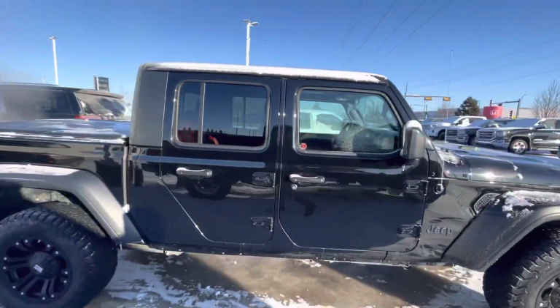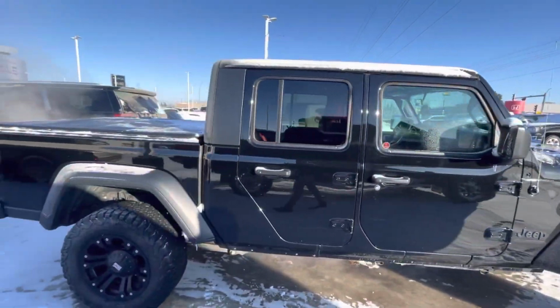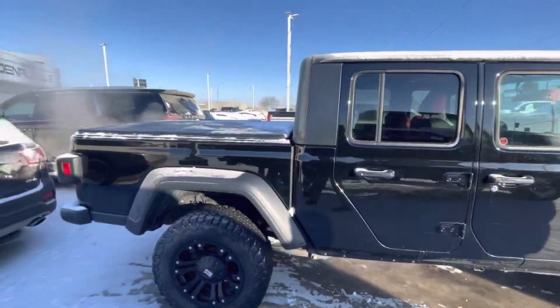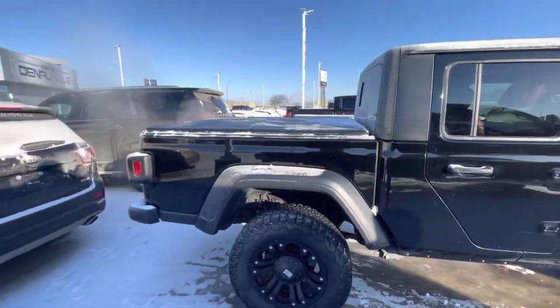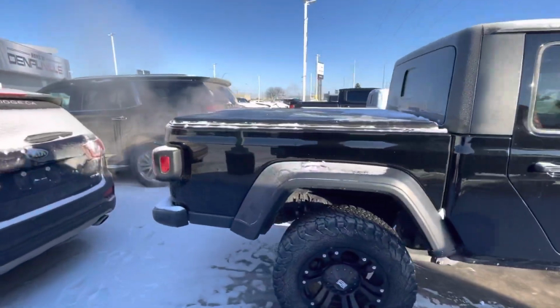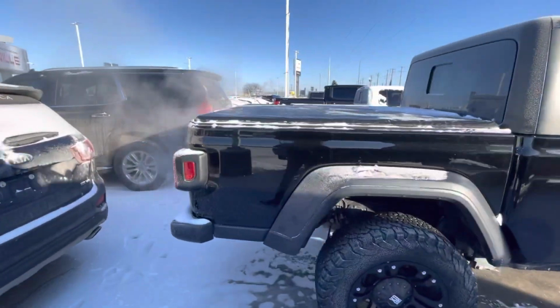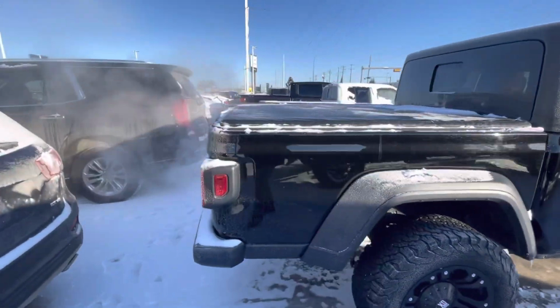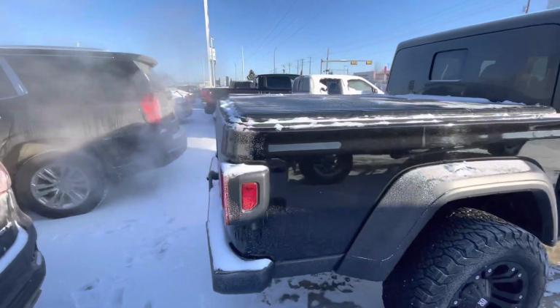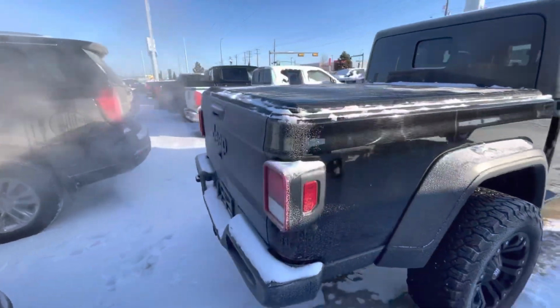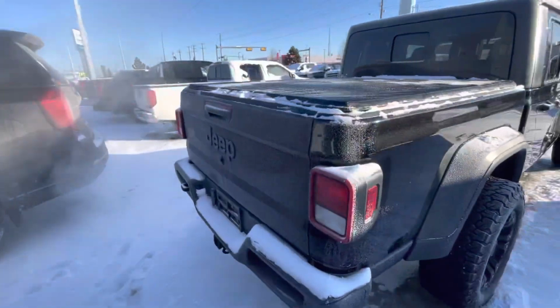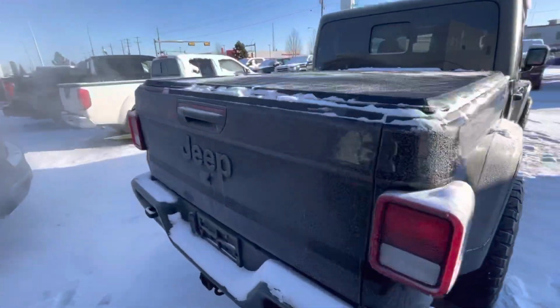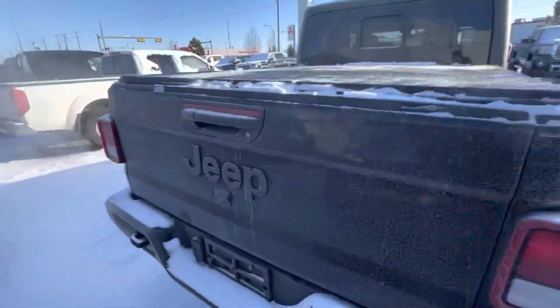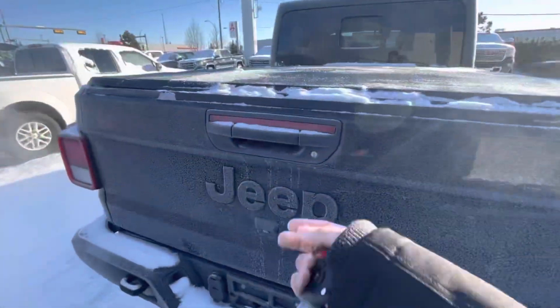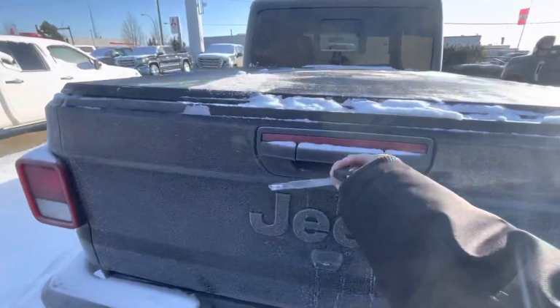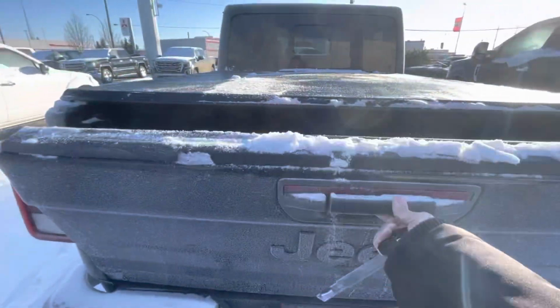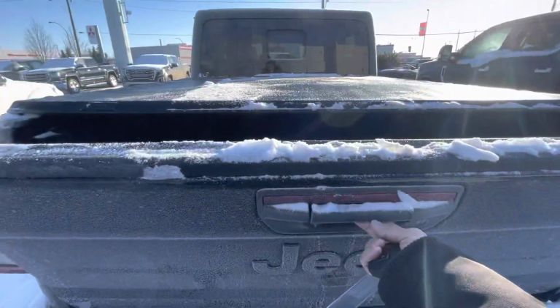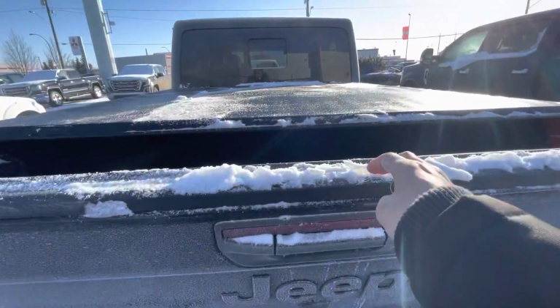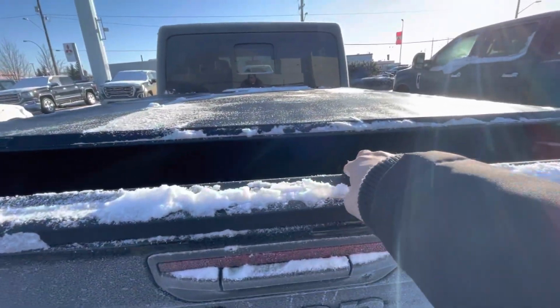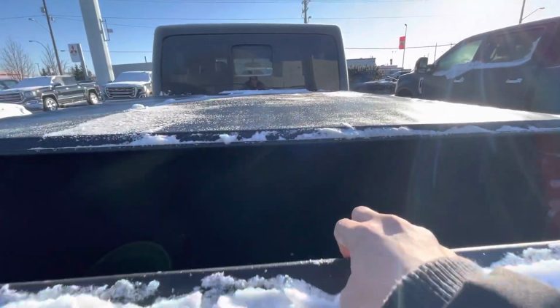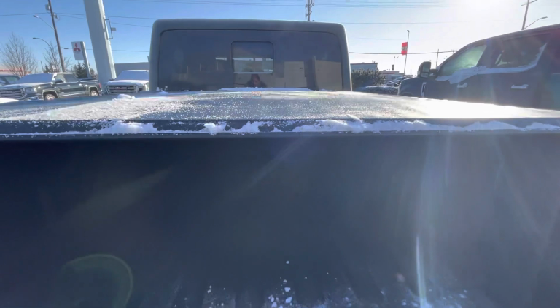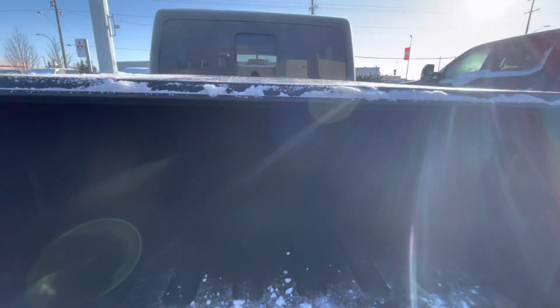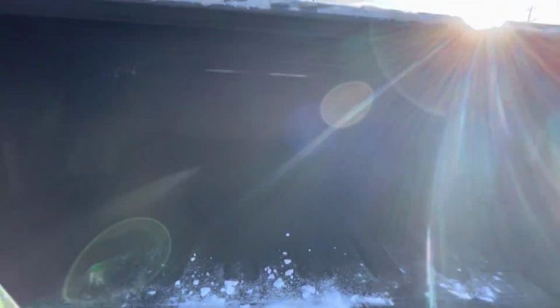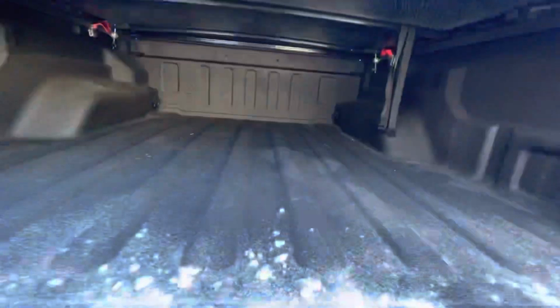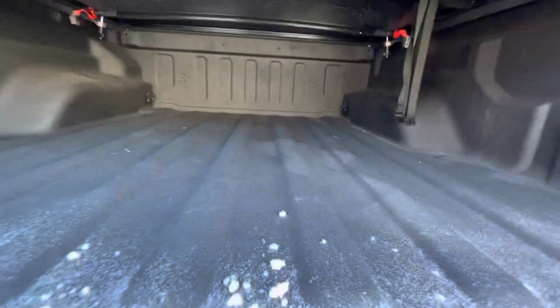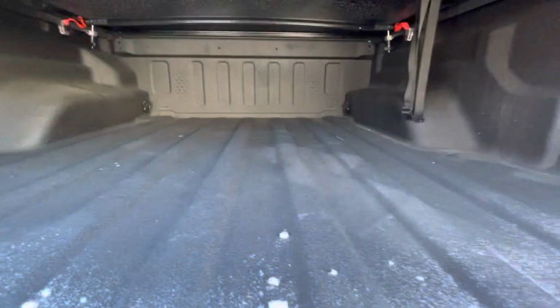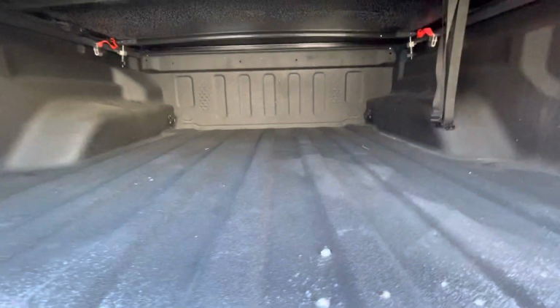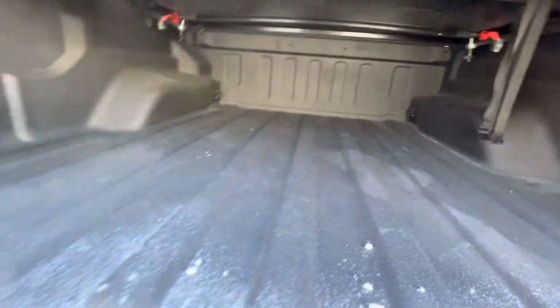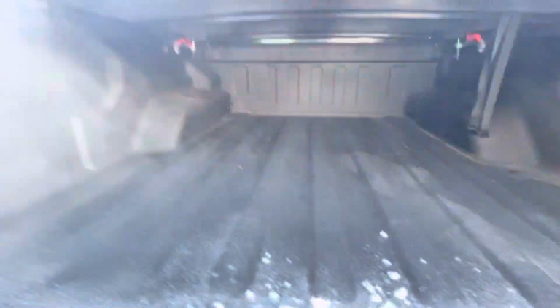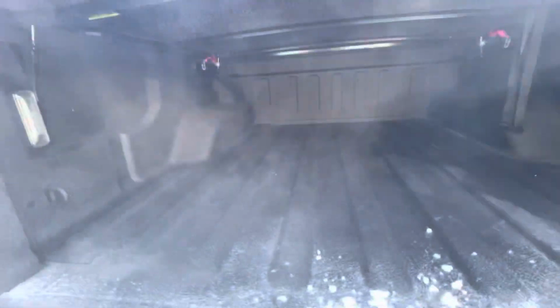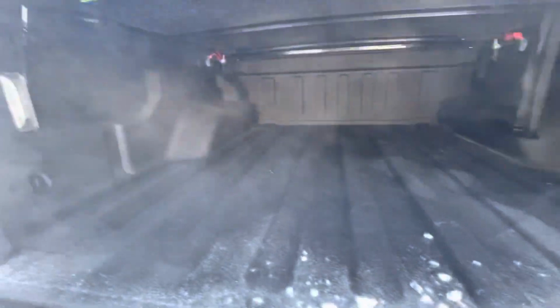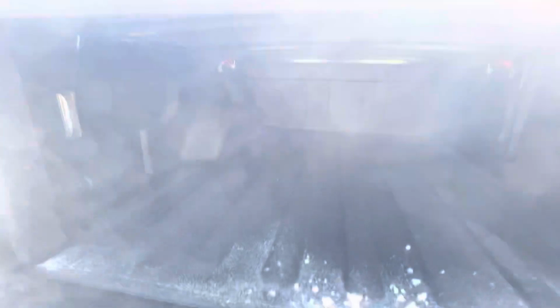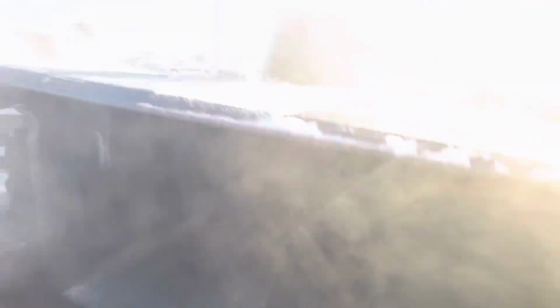It does have a tonneau cover on it as well. It's just shy of 40,000 kilometers — about 39,200. The back is already bedlined for you as well, and you've got your LED lights in the back.